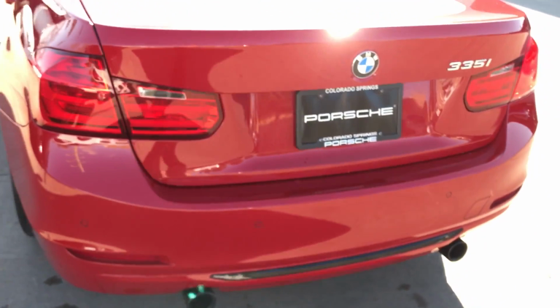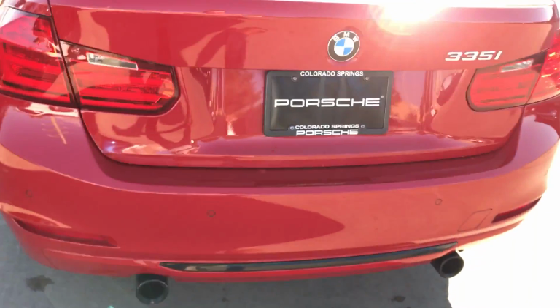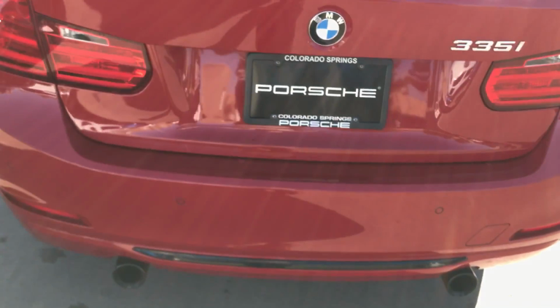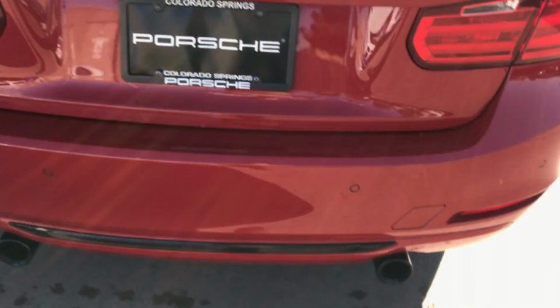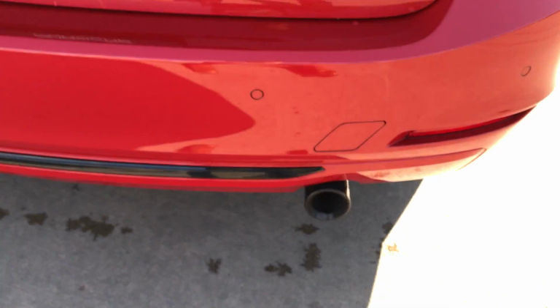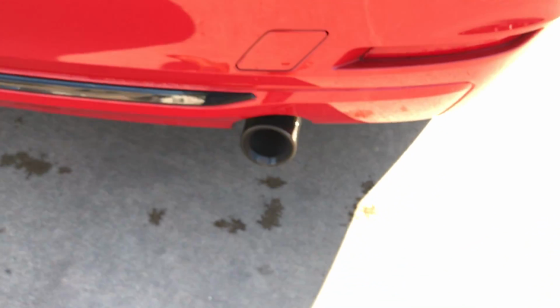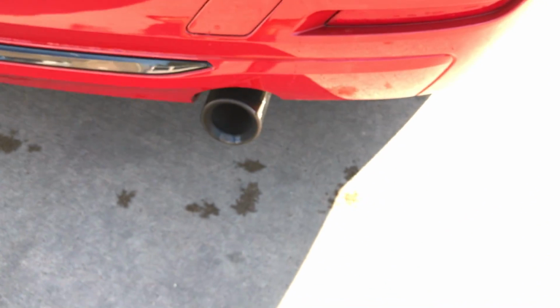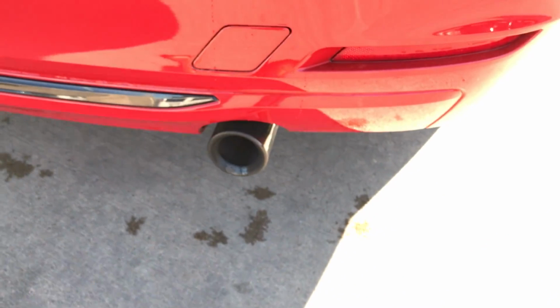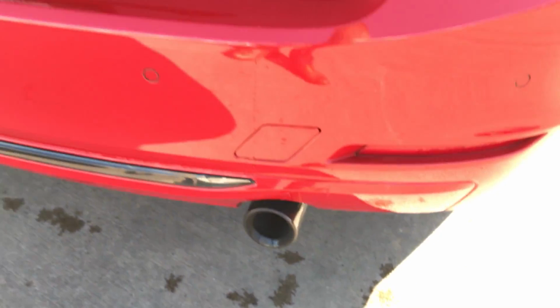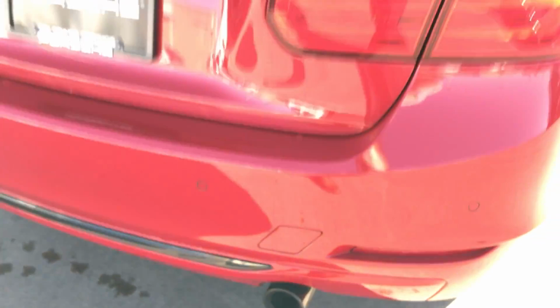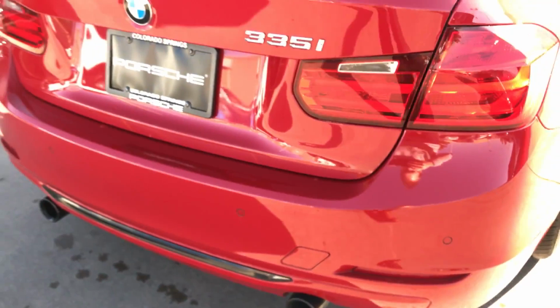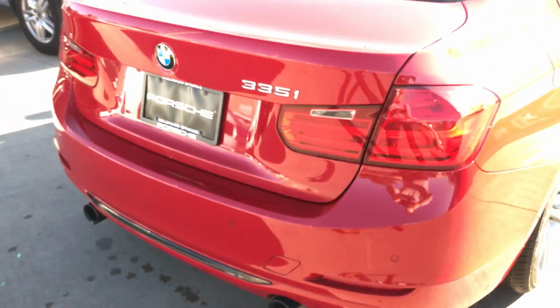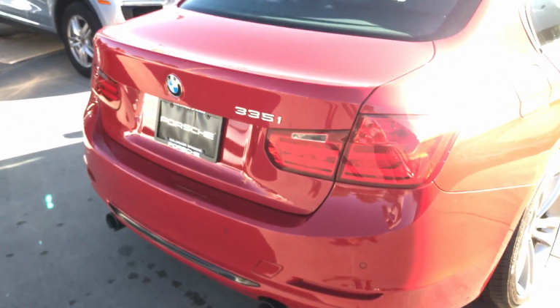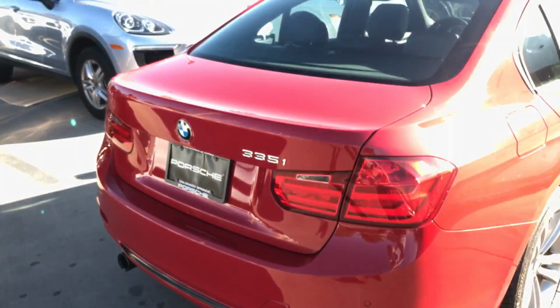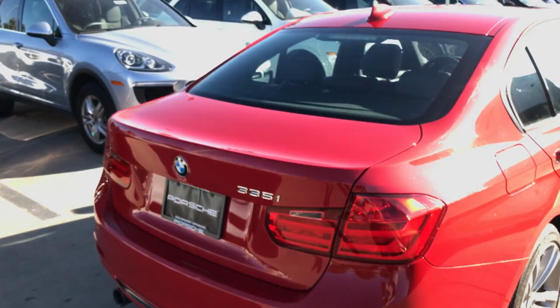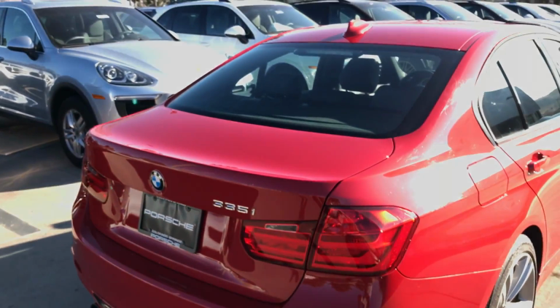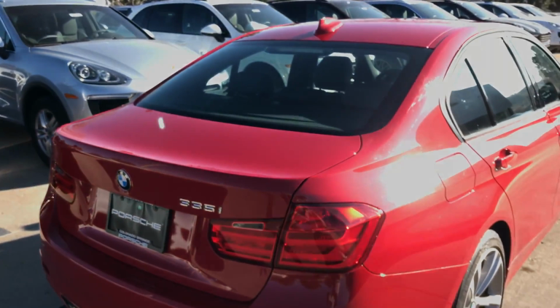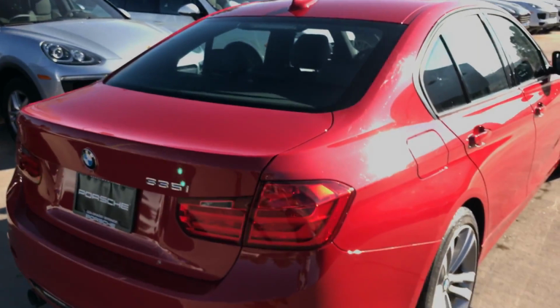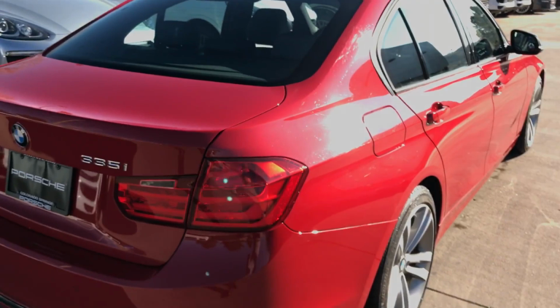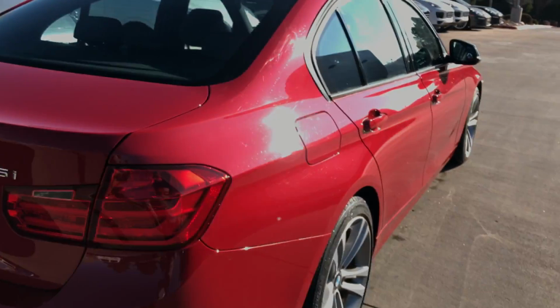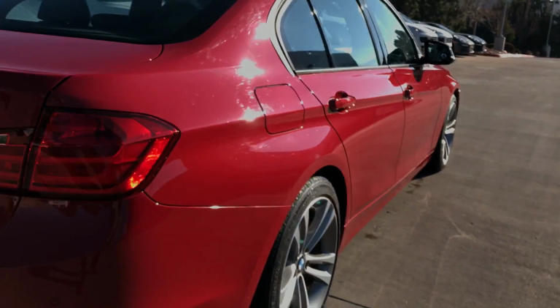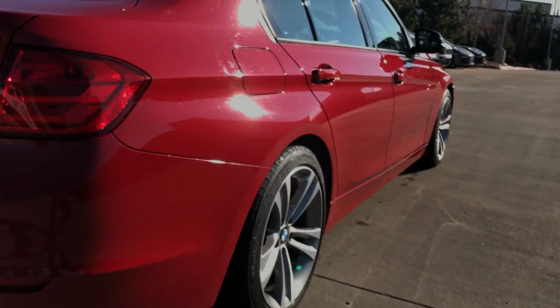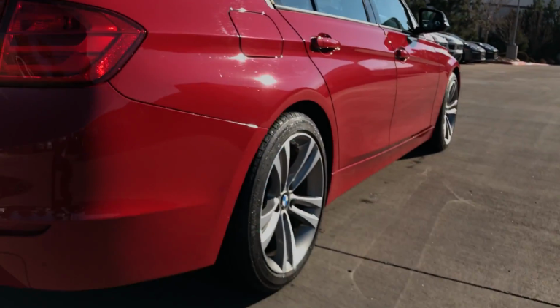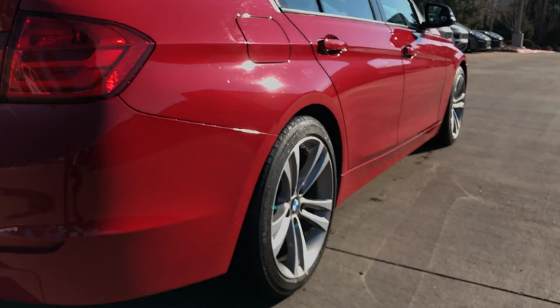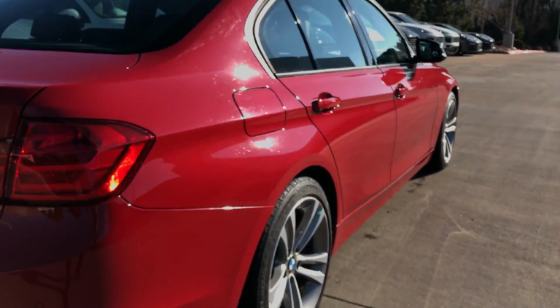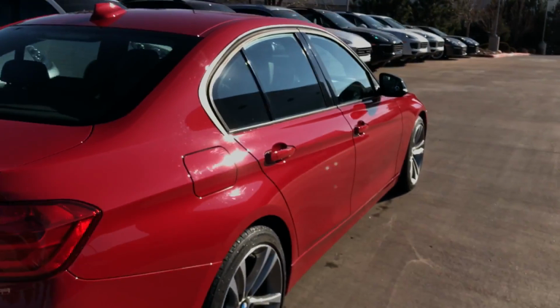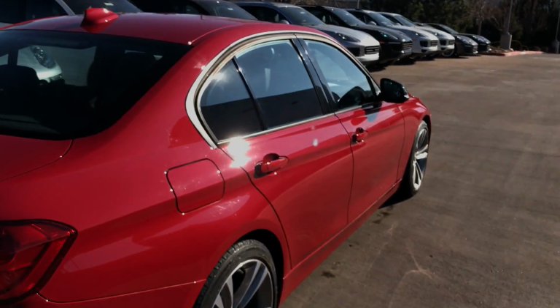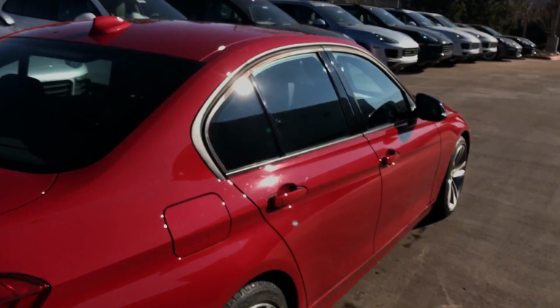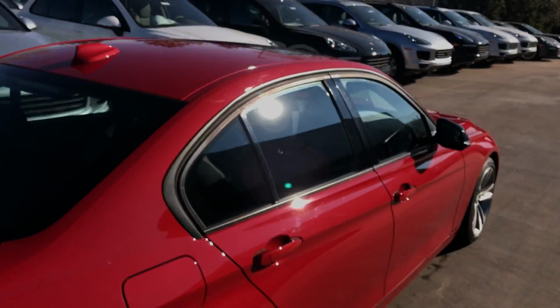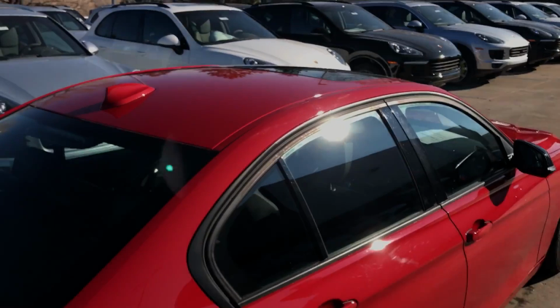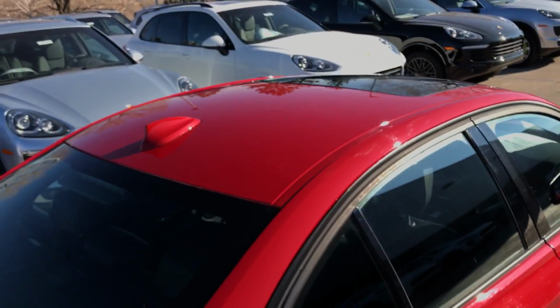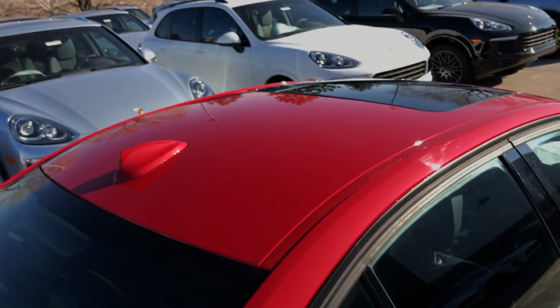Back of the car — I love the black tail pipes with the red, it looks awesome. Don't see any scratches or dents down the passenger side either. Very very clean condition. The roof looks great.